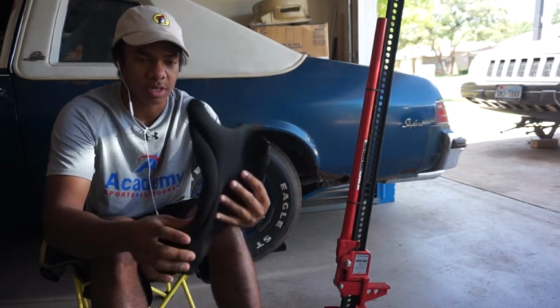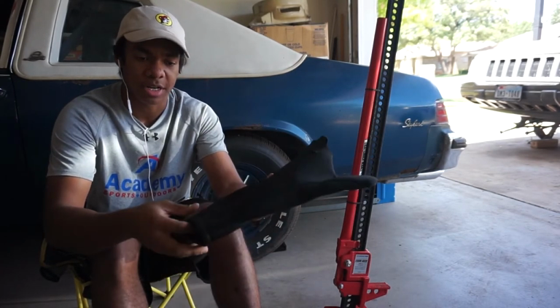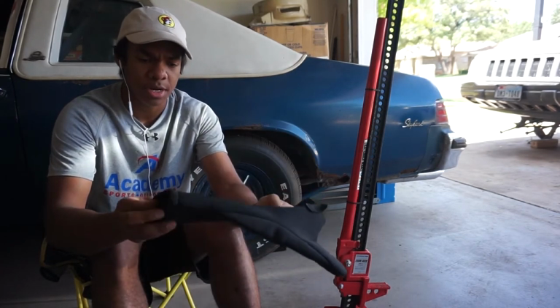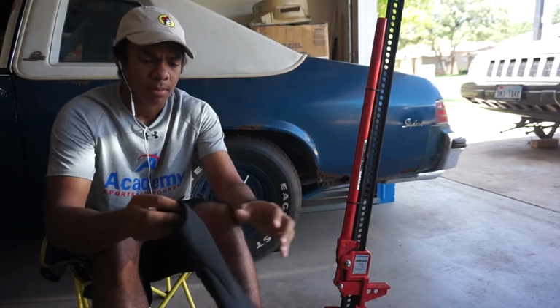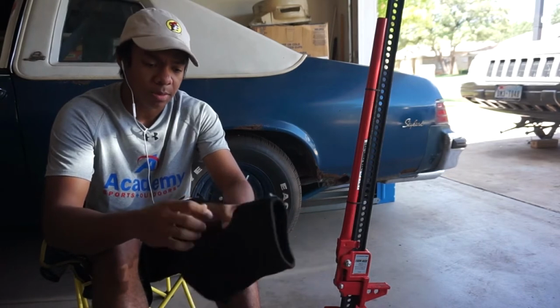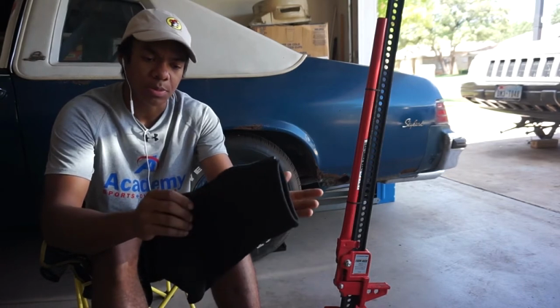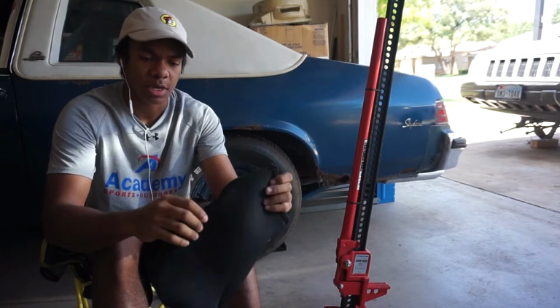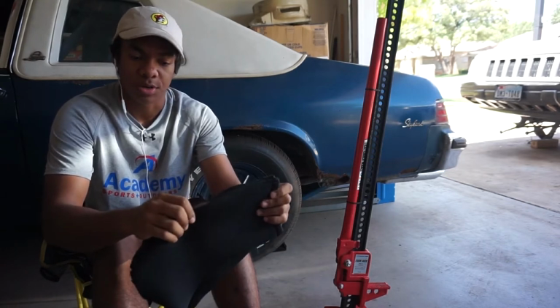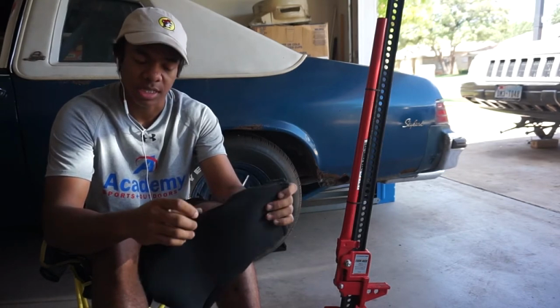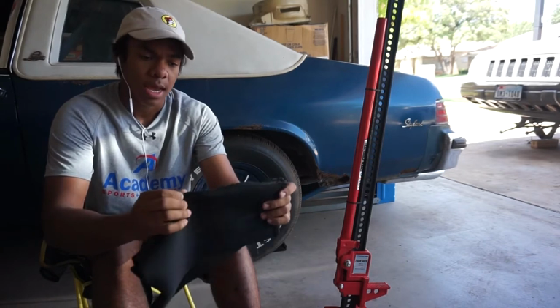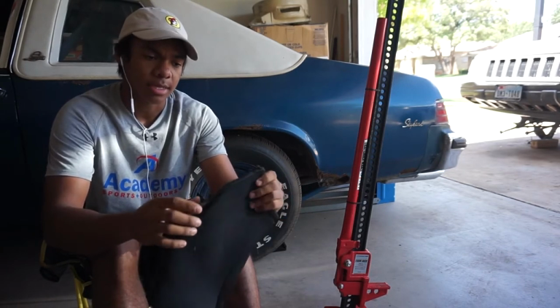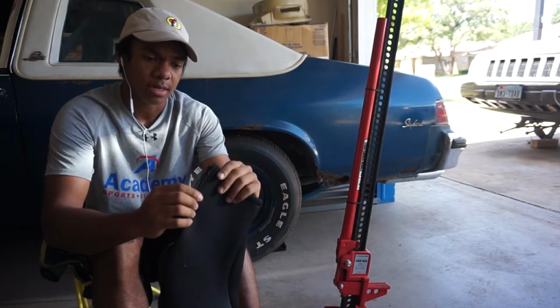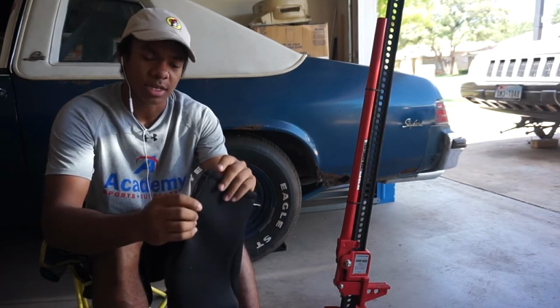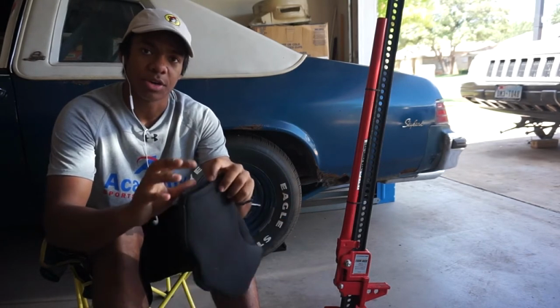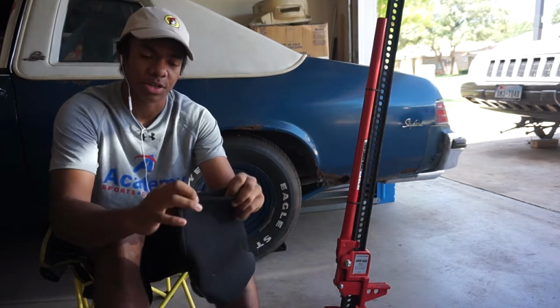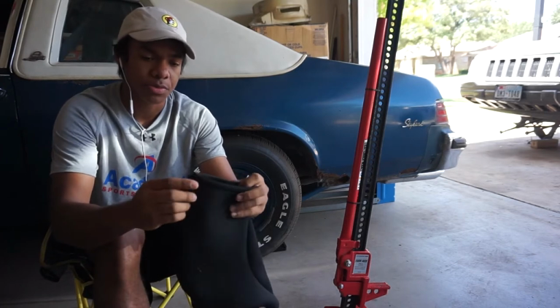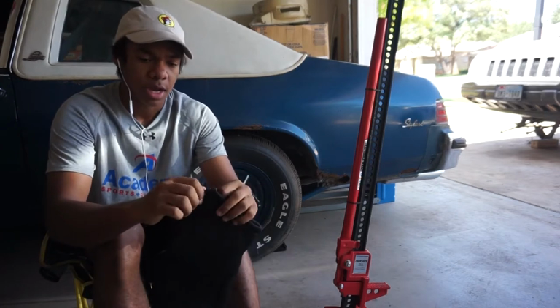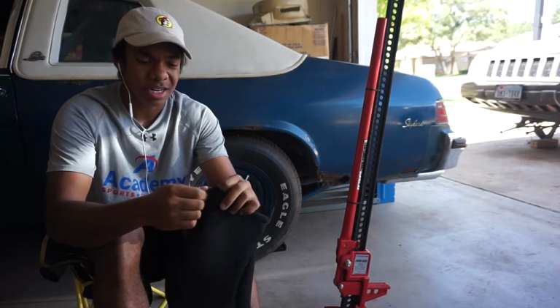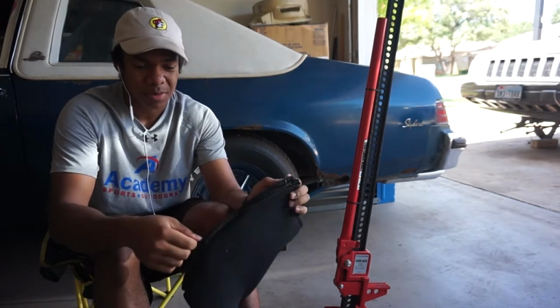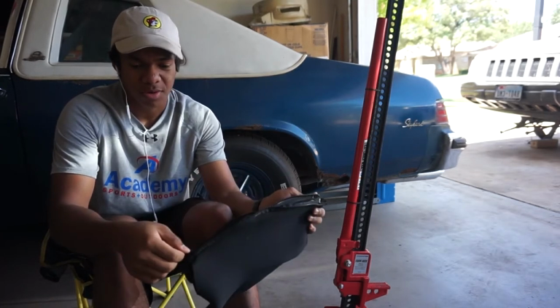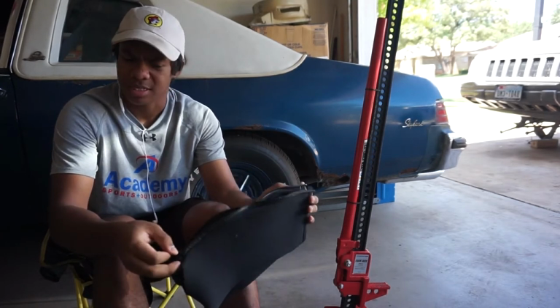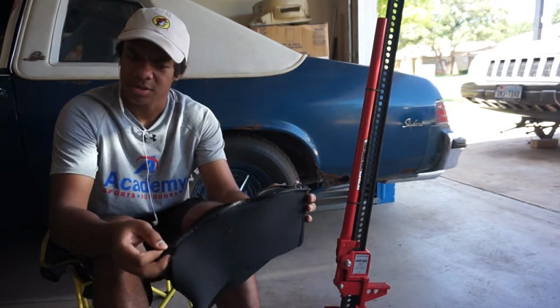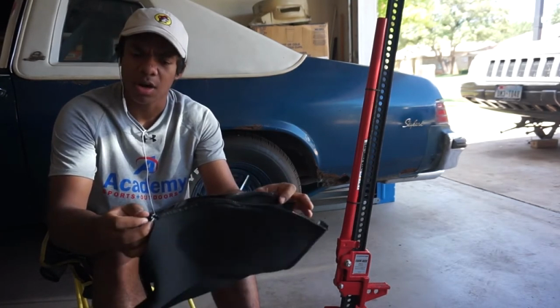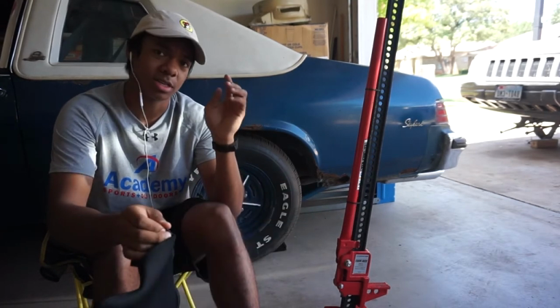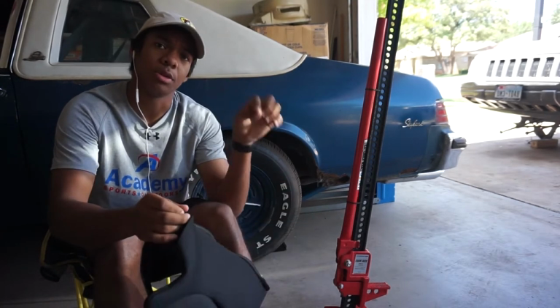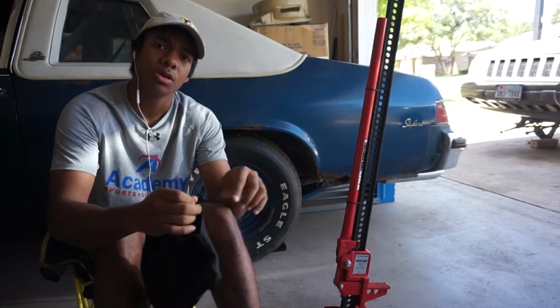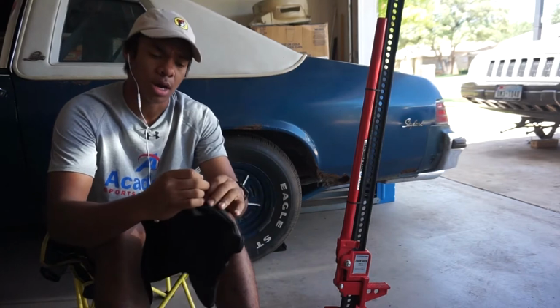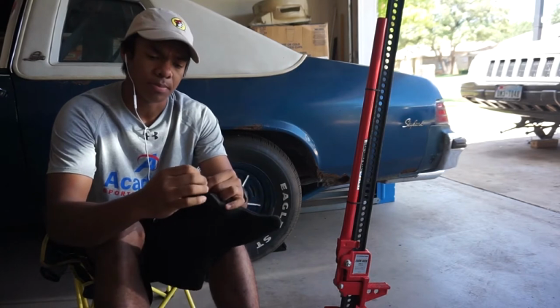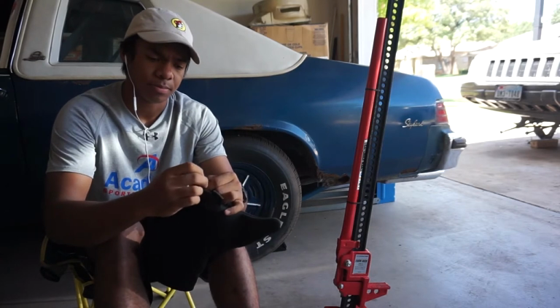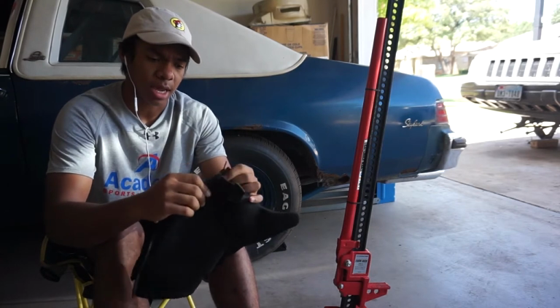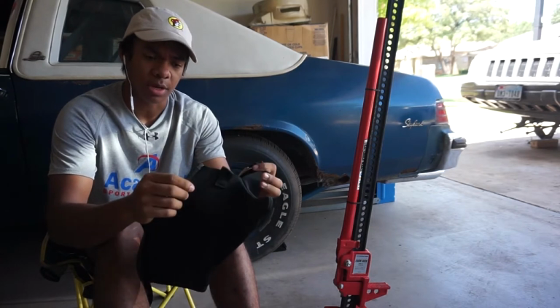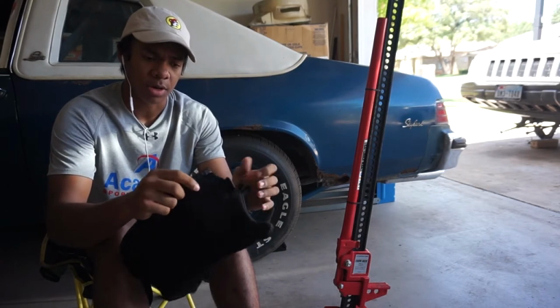This one is made out of neoprene. Most of them are made out of neoprene, so it's water resistant and it's a good material — it's very durable. I got this off of eBay for I think $10 or so. I'll put a link in the description below so you can get one of your own.